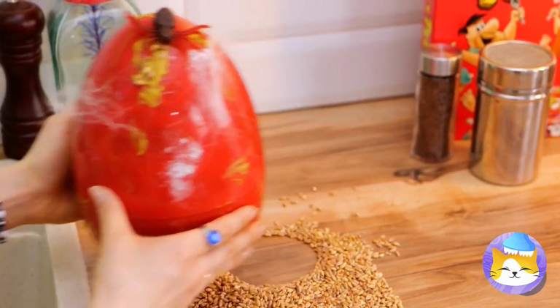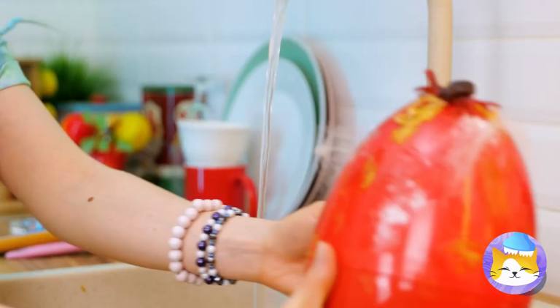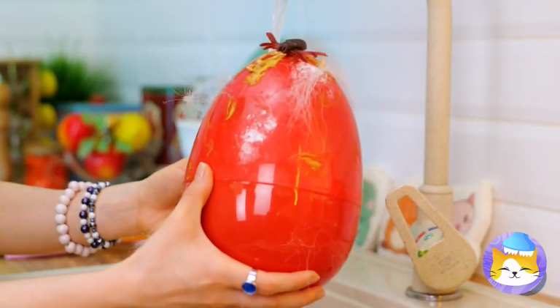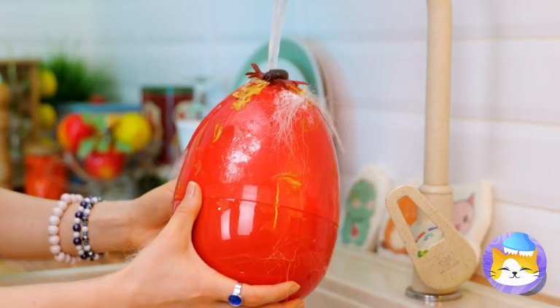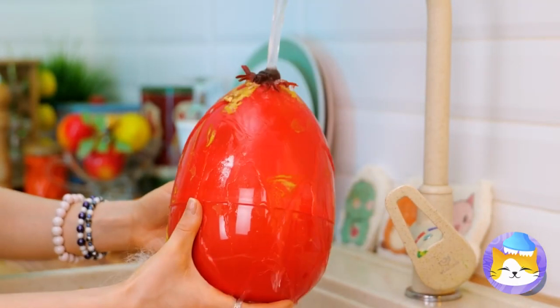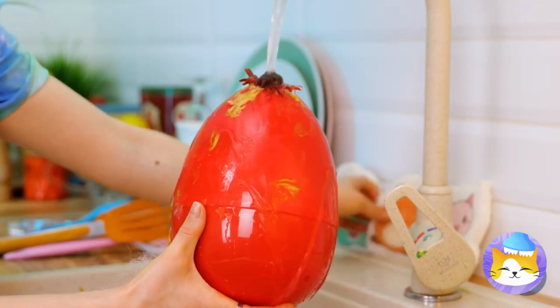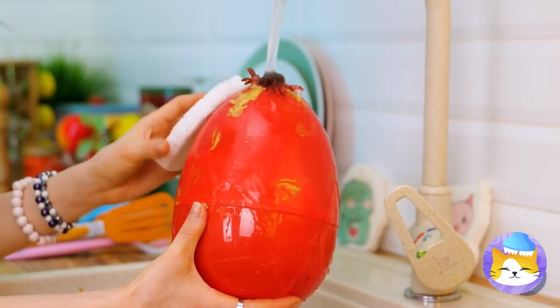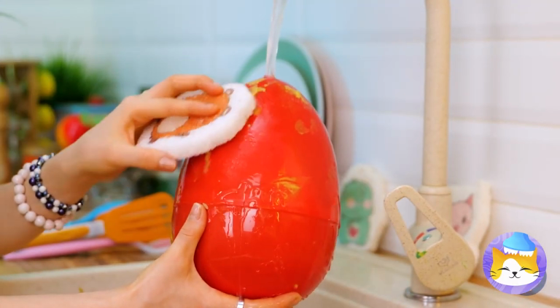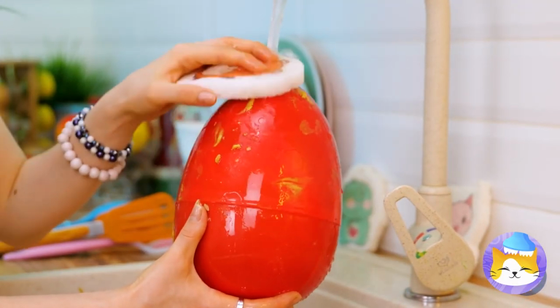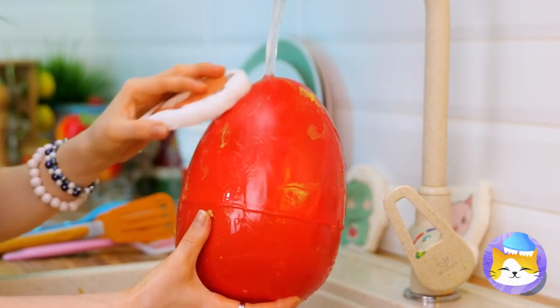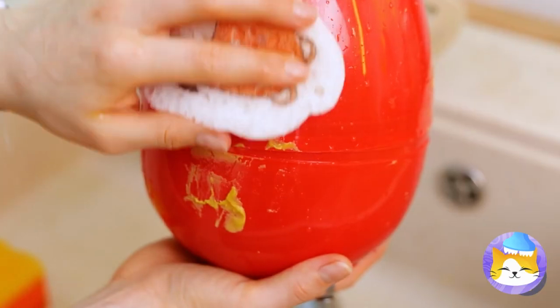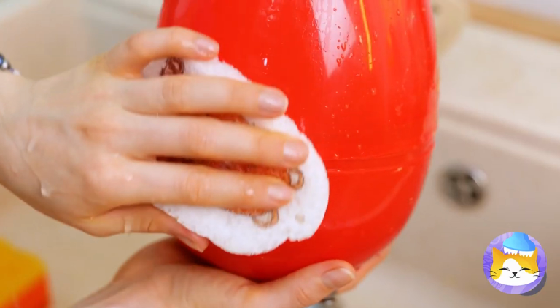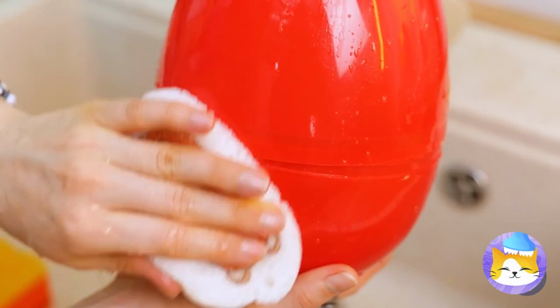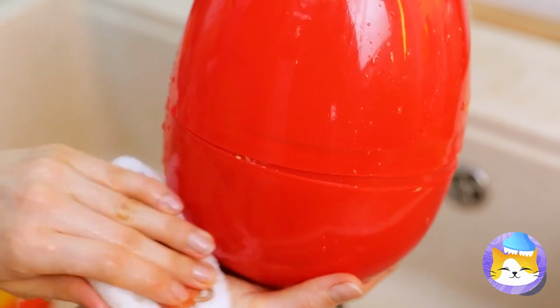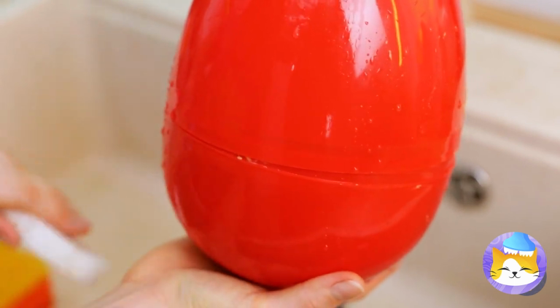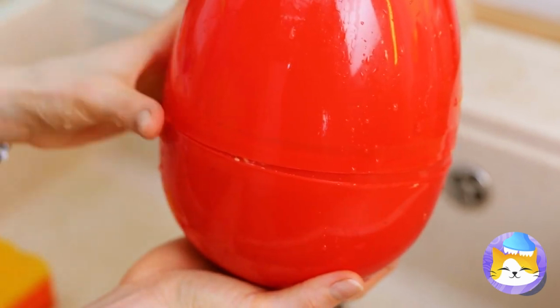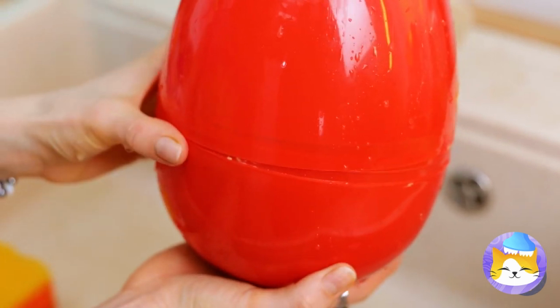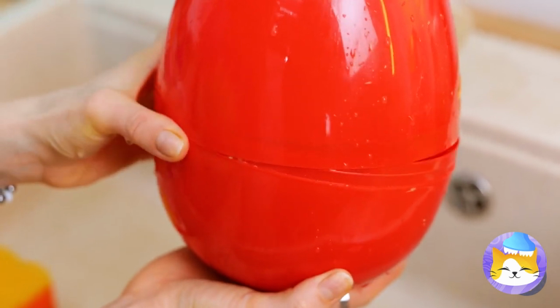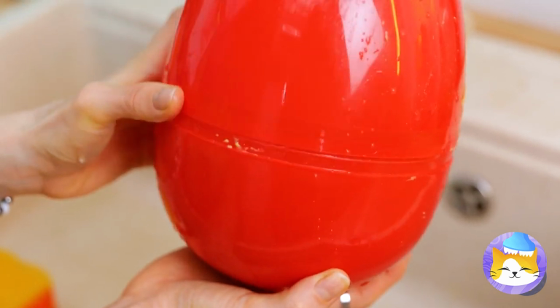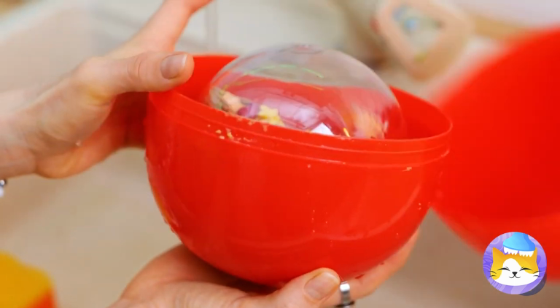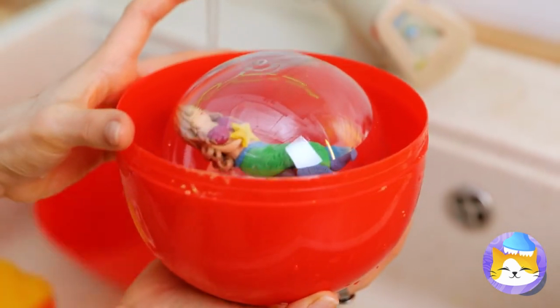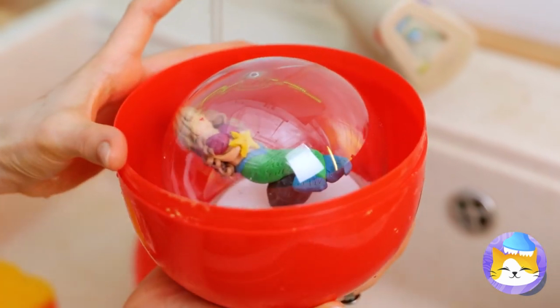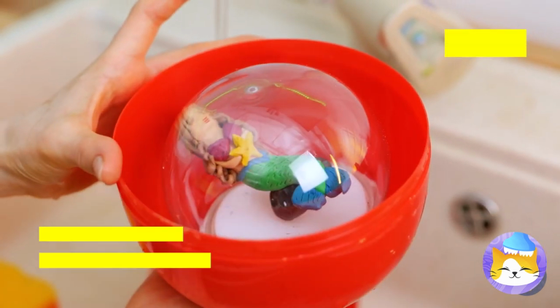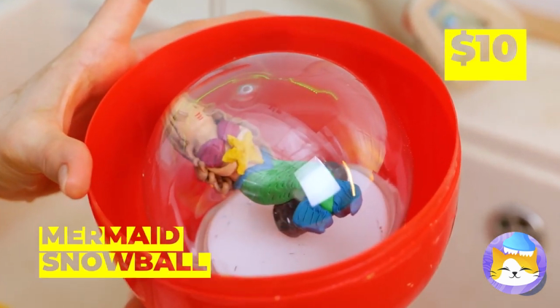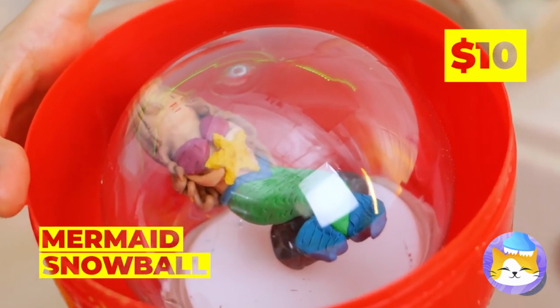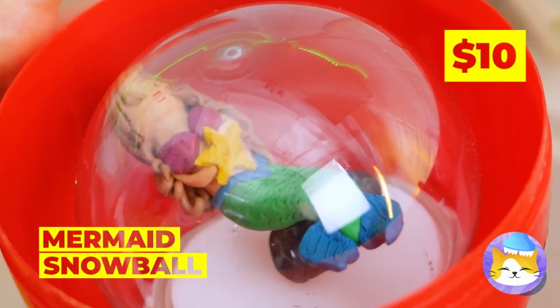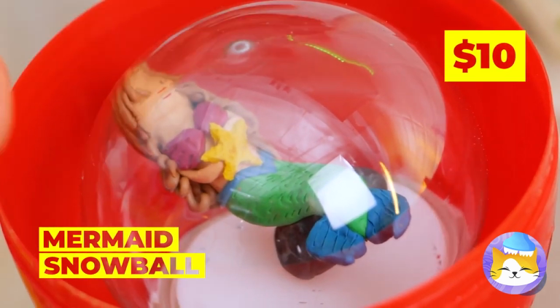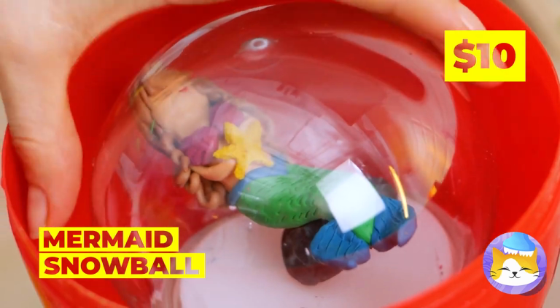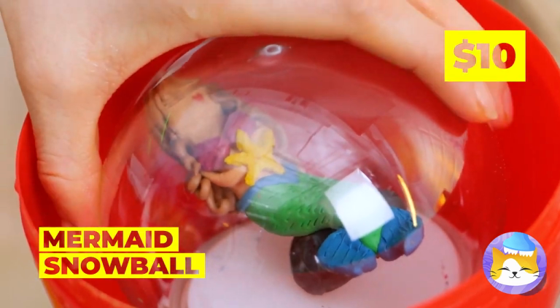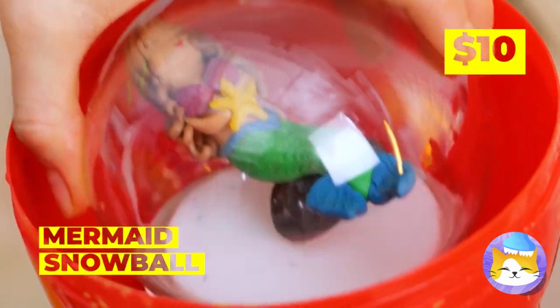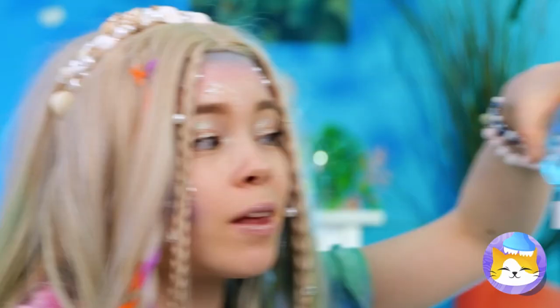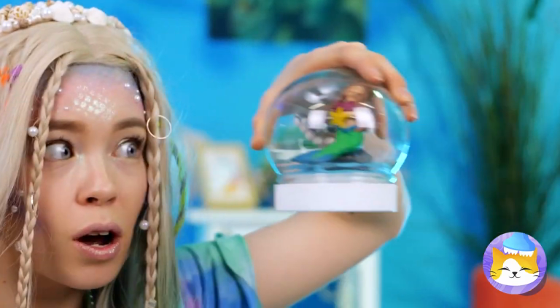That egg has seen better days — sponges, it's time for round two. Mermaids come from eggs? Well, they are part fish.